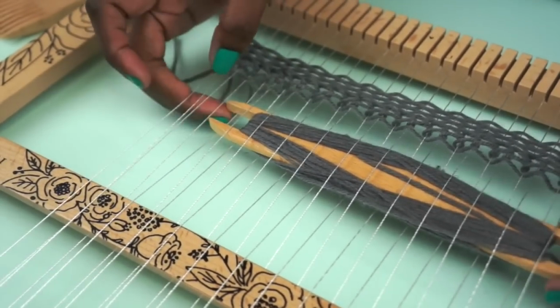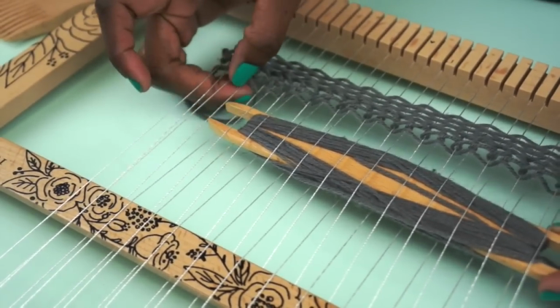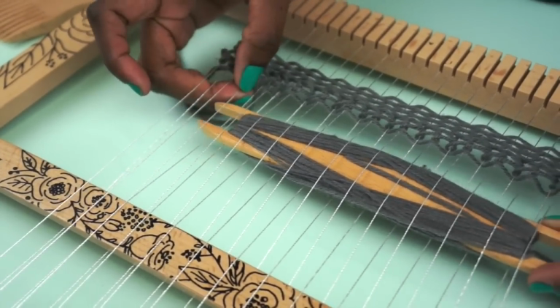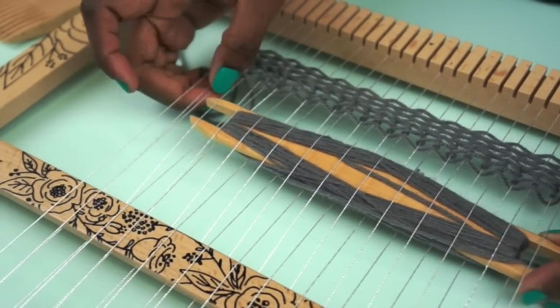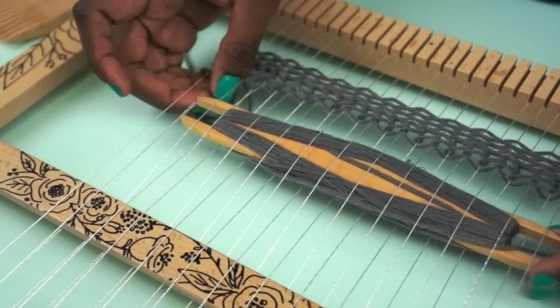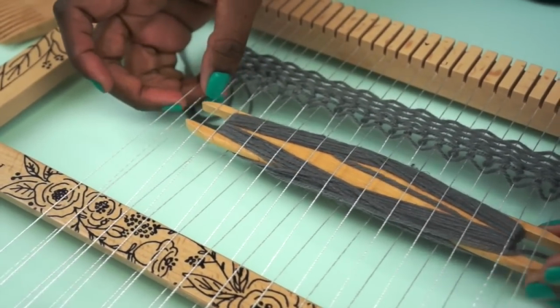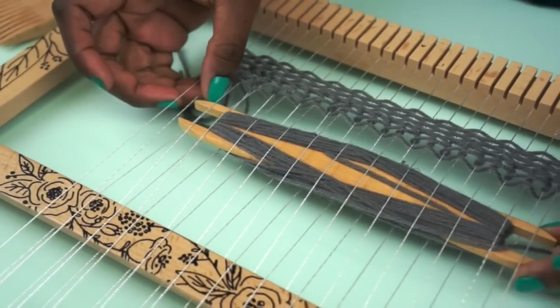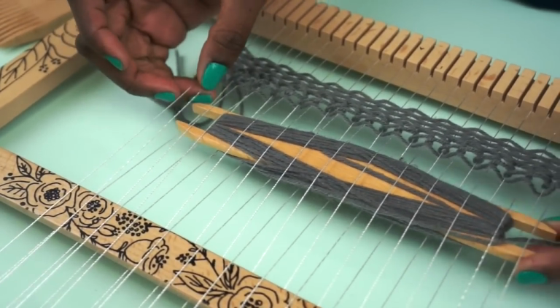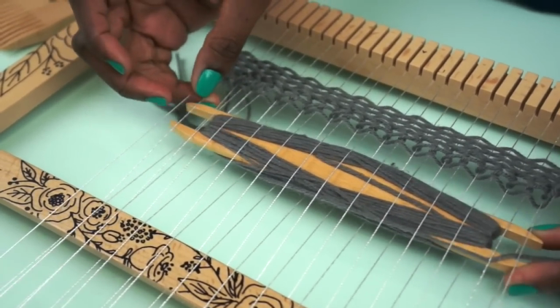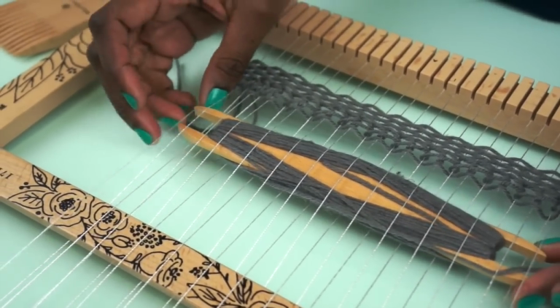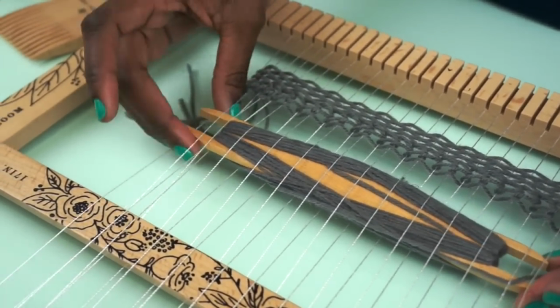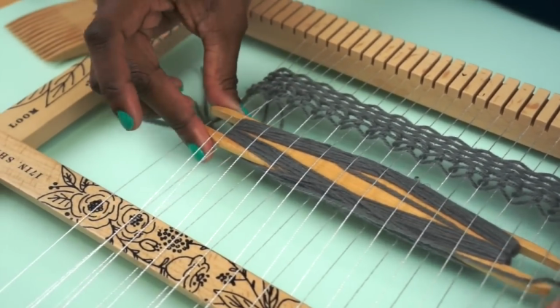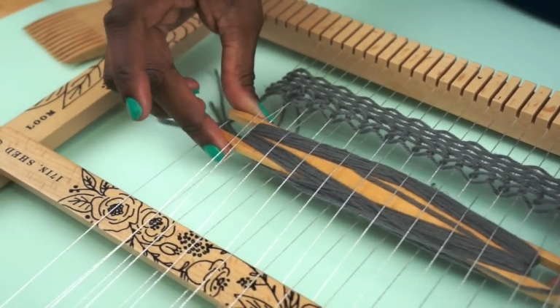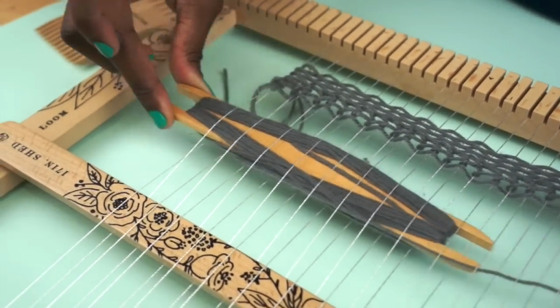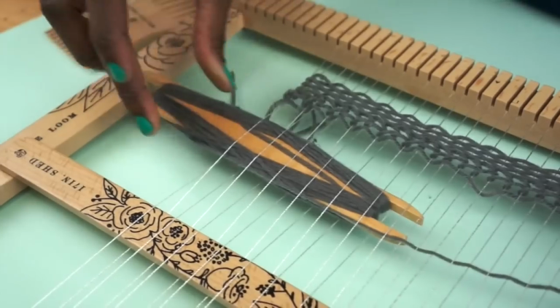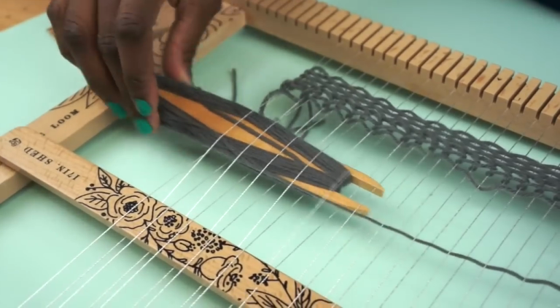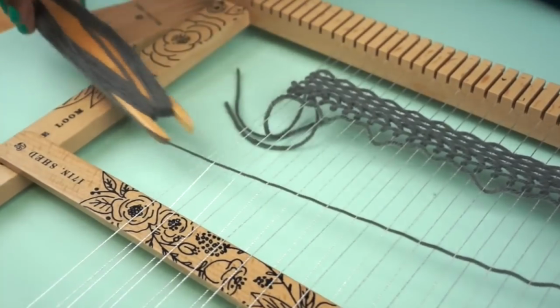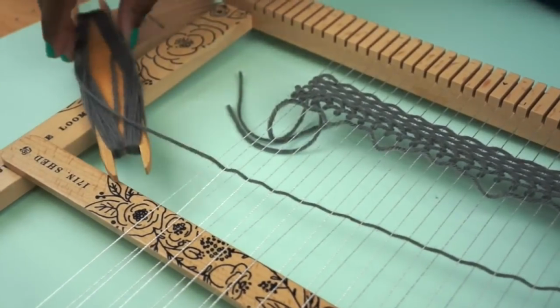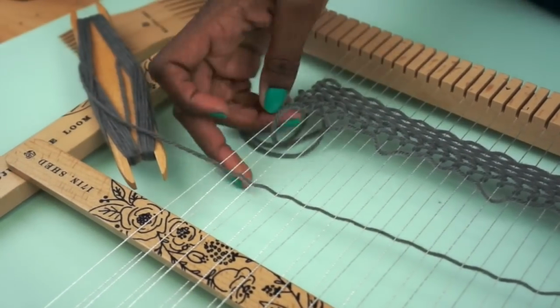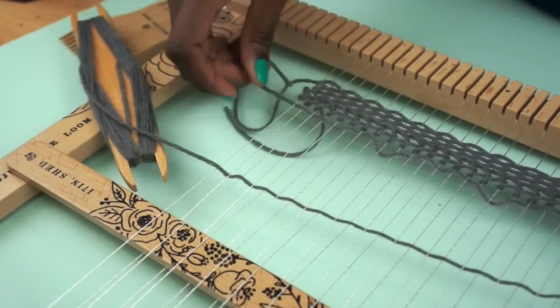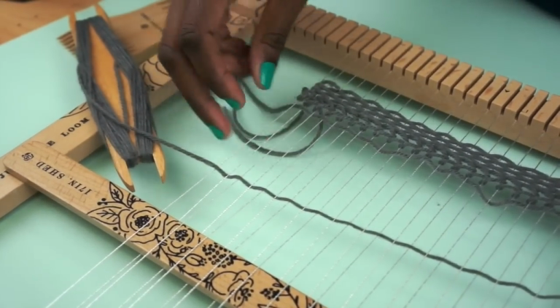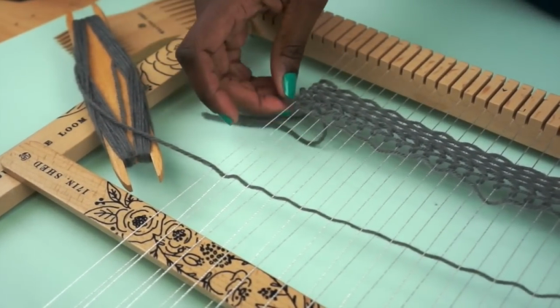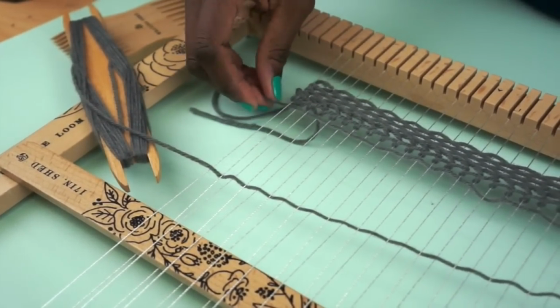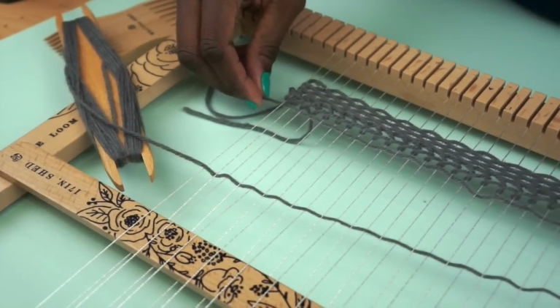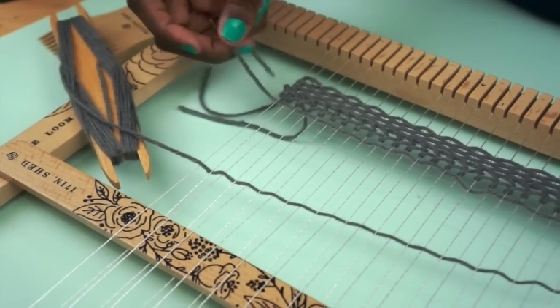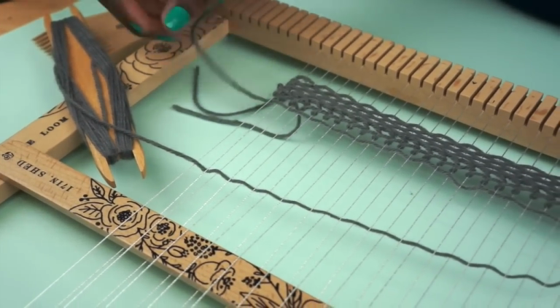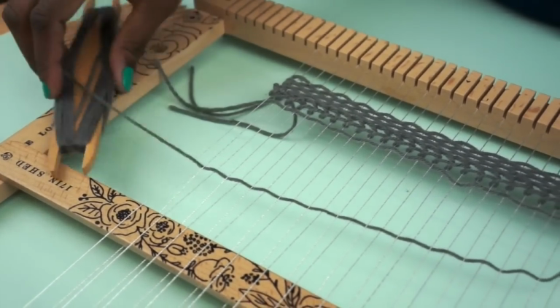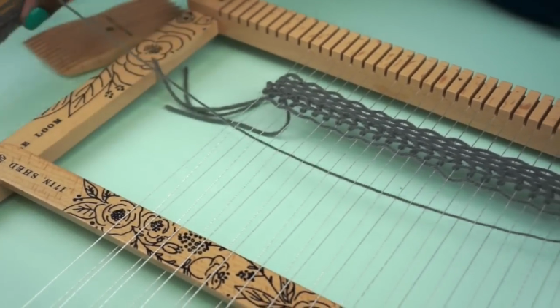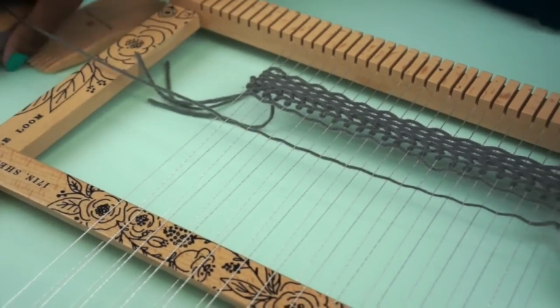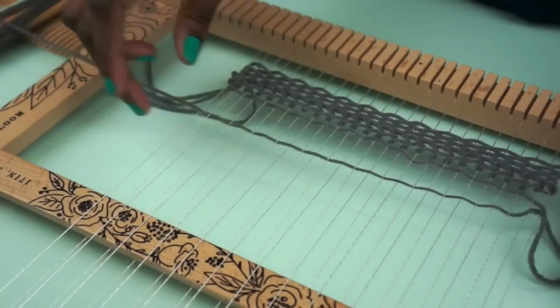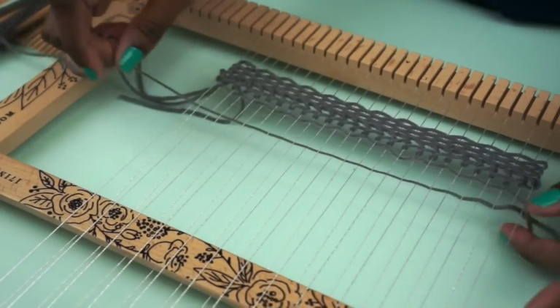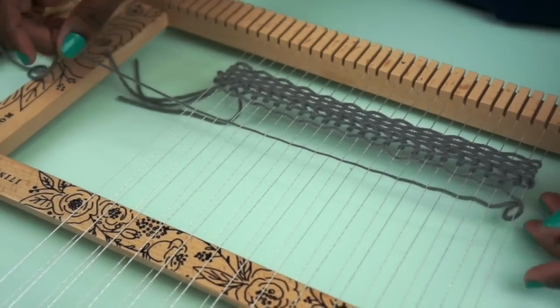It sometimes does help to use your fingers, so don't be shy — go ahead and get in there. And then you're just going to go ahead and pull it through. When you get started, it can get a little bit messy, but don't worry about it. It's going to be just fine.